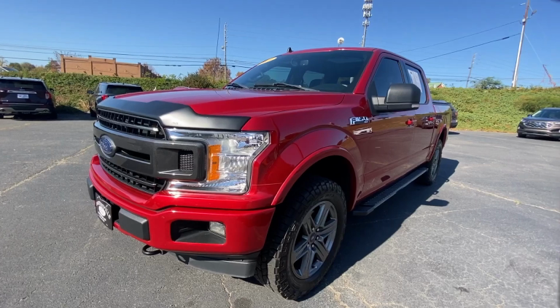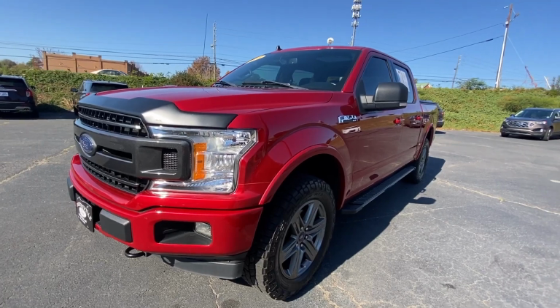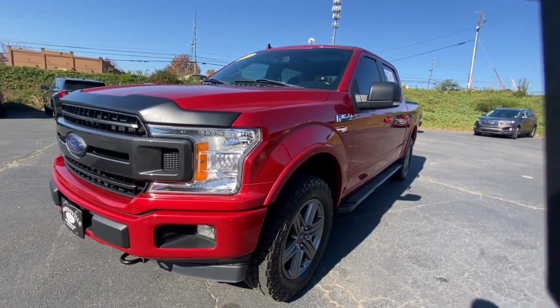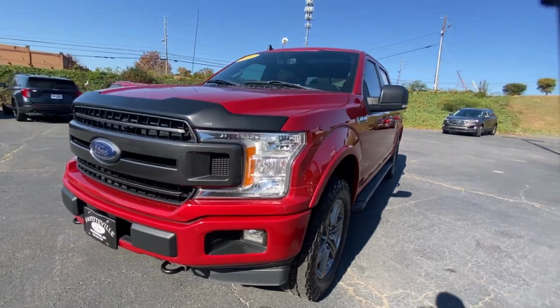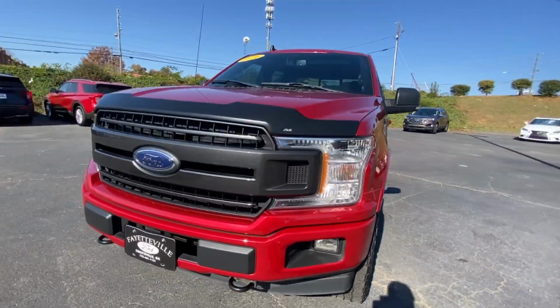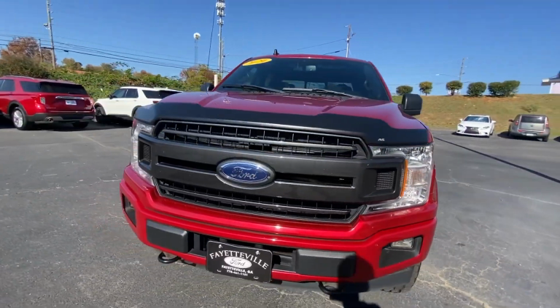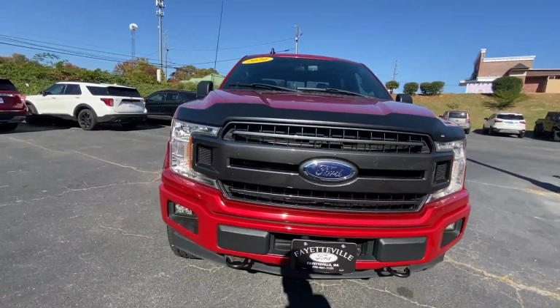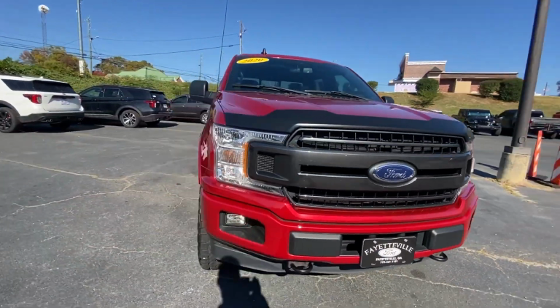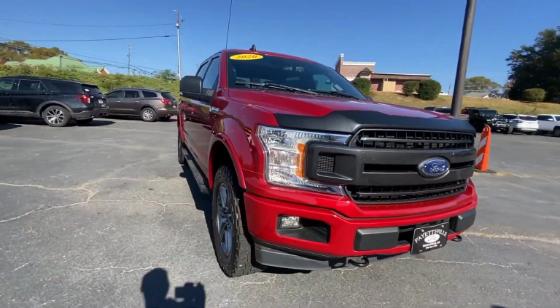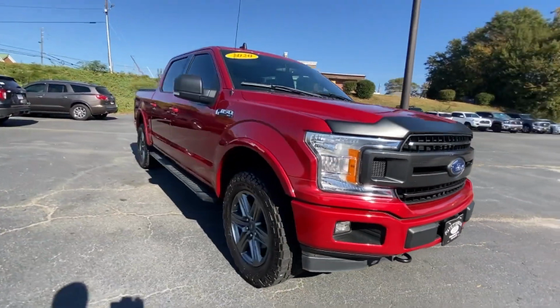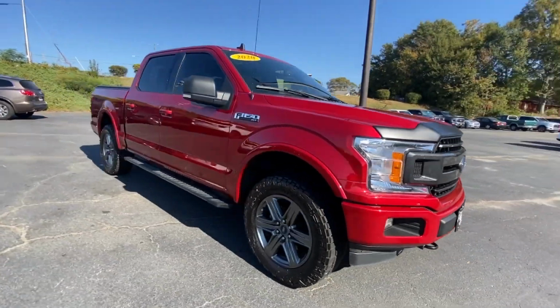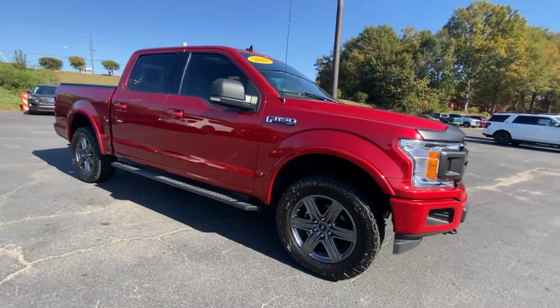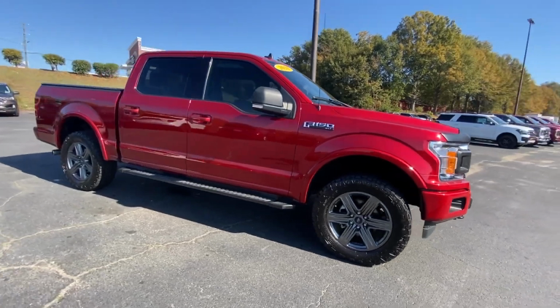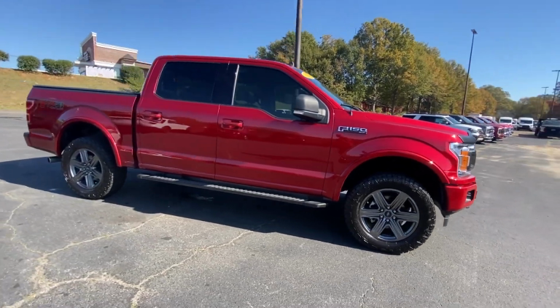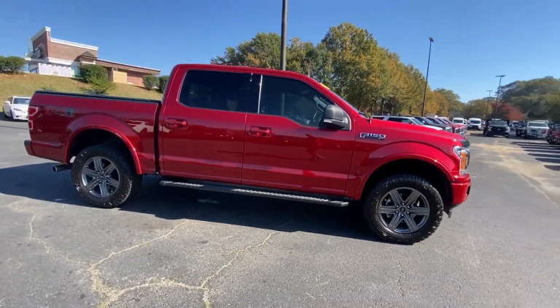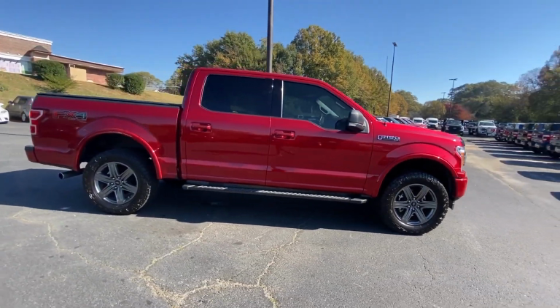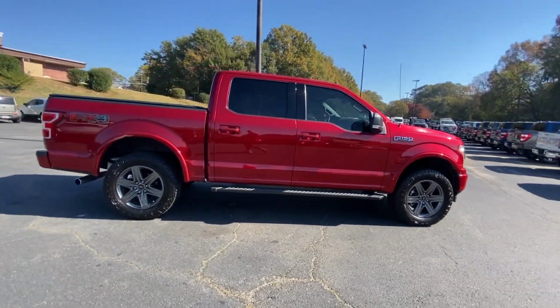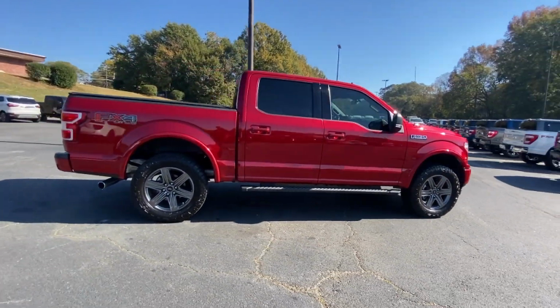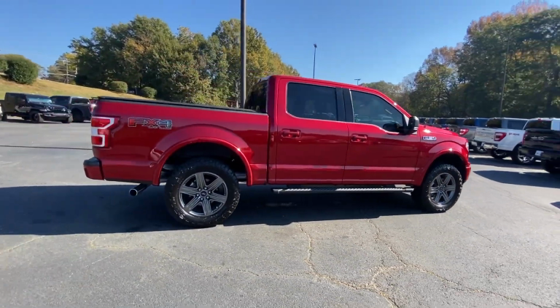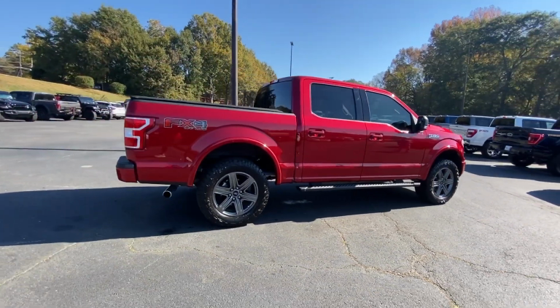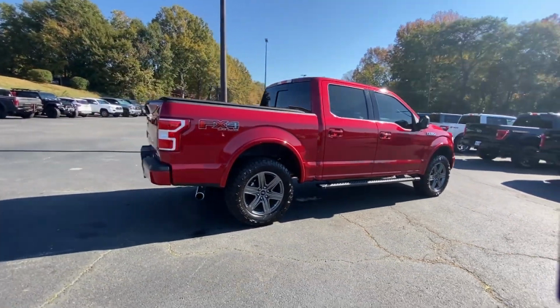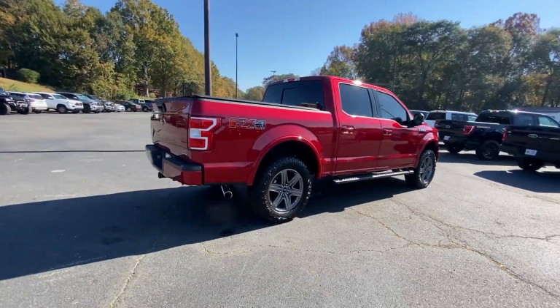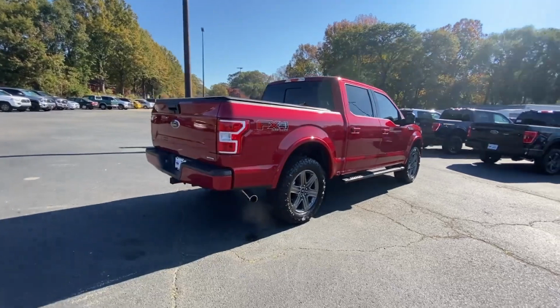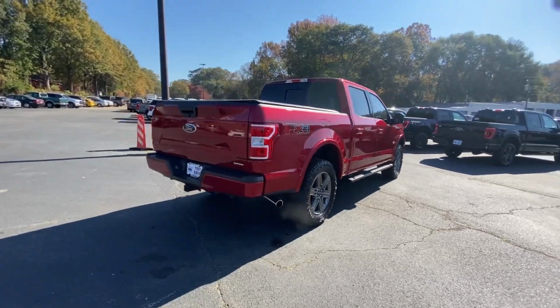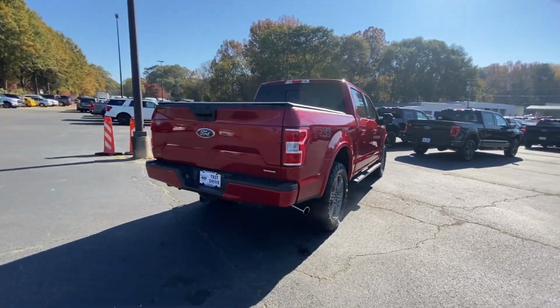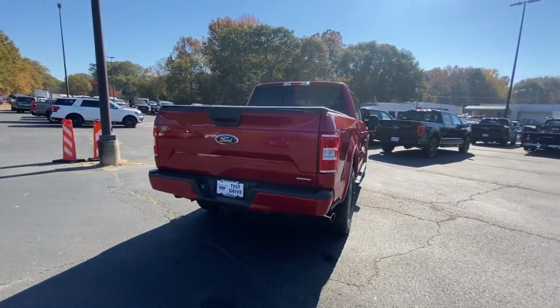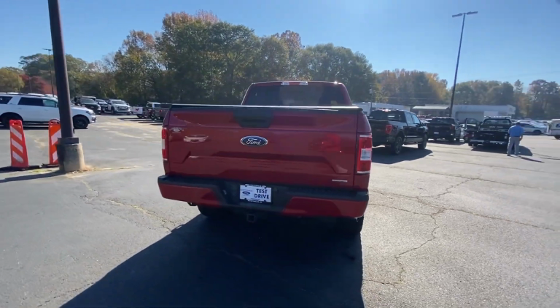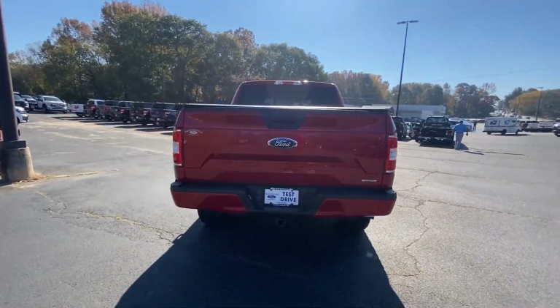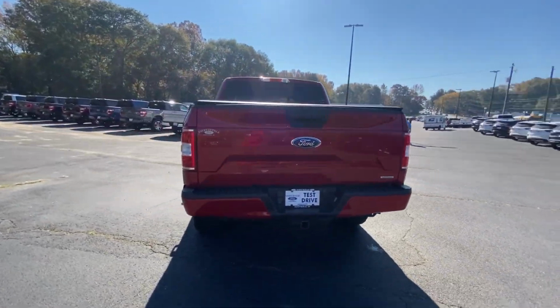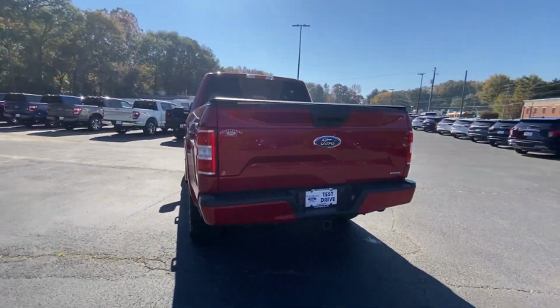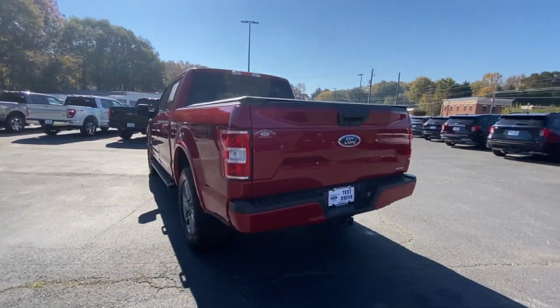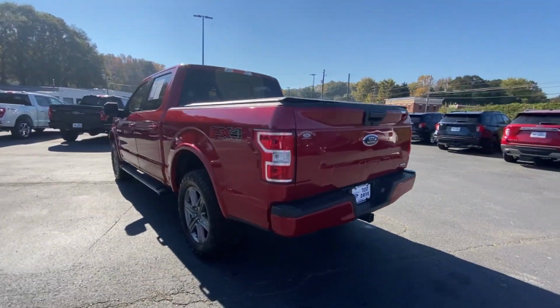Introducing the 2020 Ford F-150. With less than 90,000 miles on the odometer, this vehicle stands out from the rest. This rugged F-150 is ready for work, off-roading, or a little R&R.